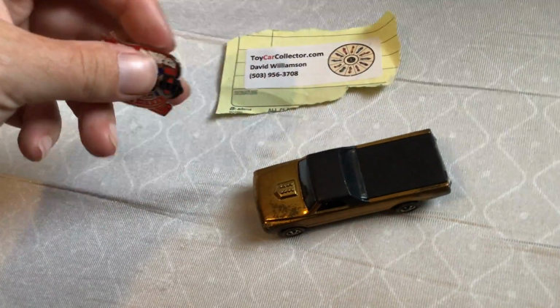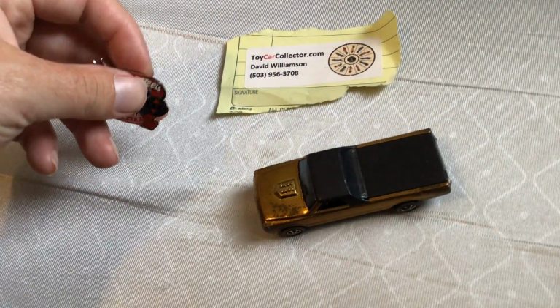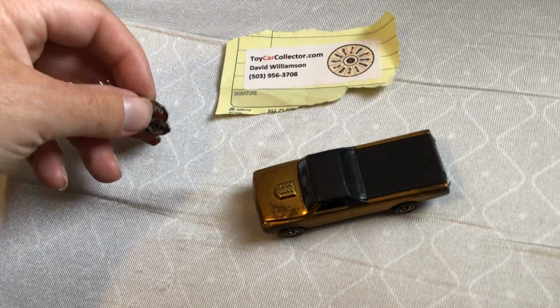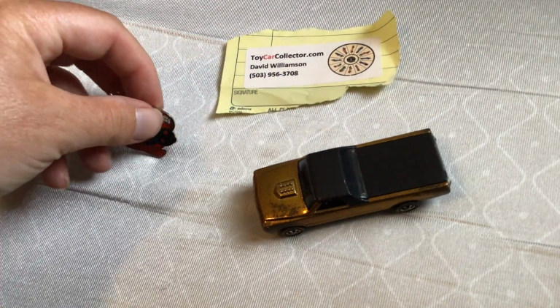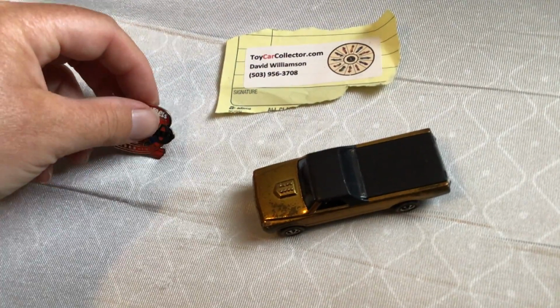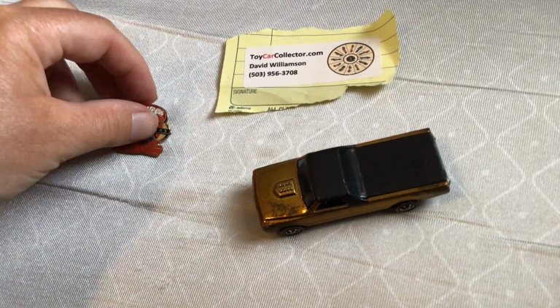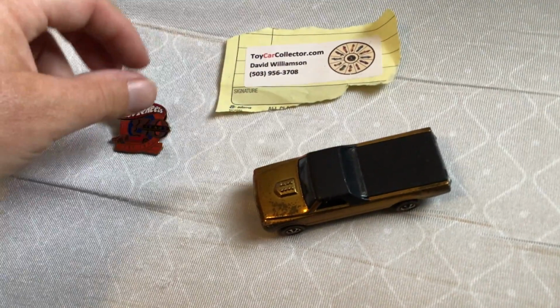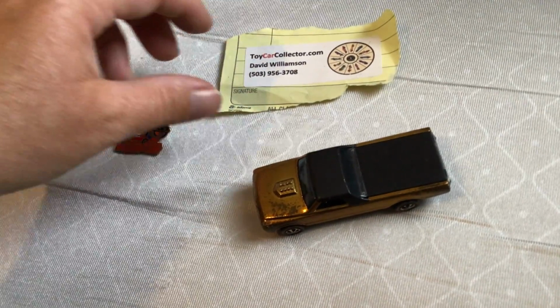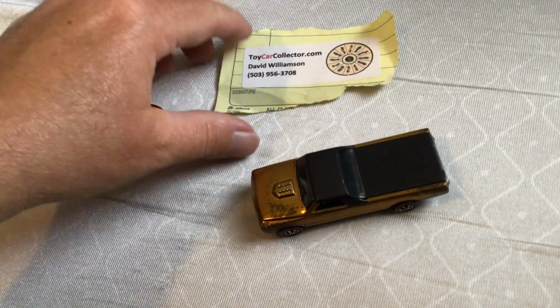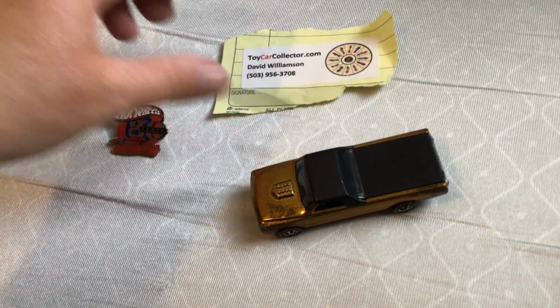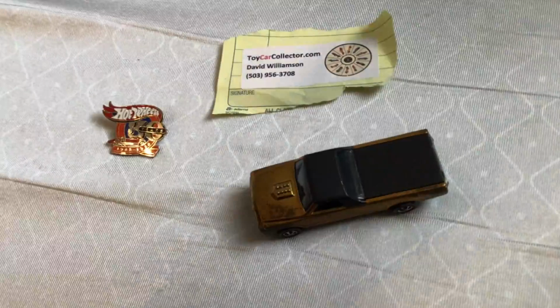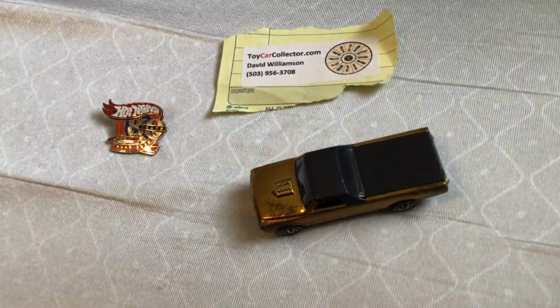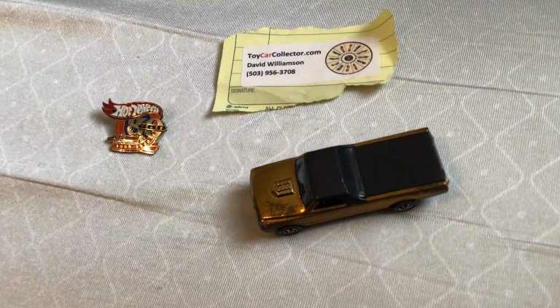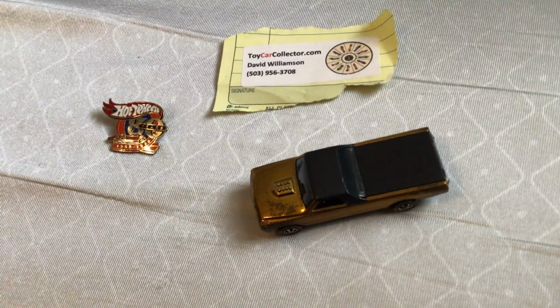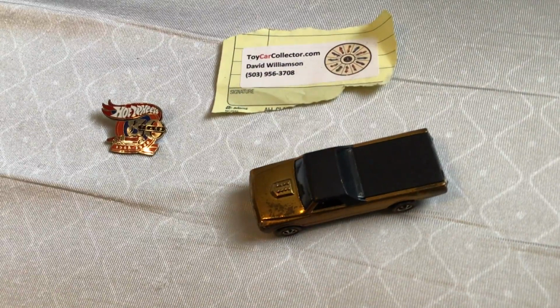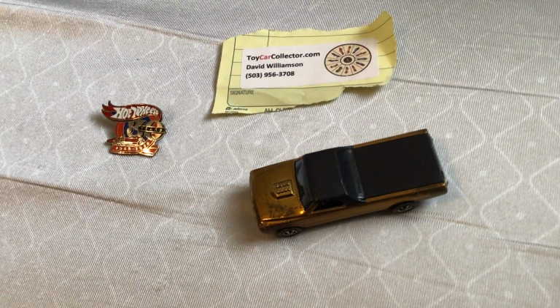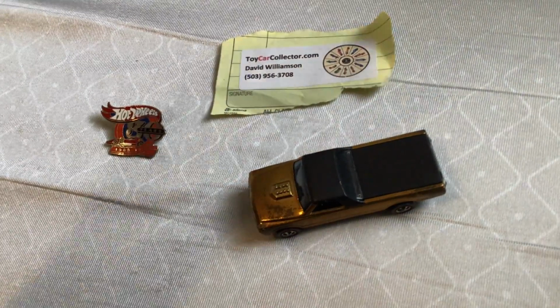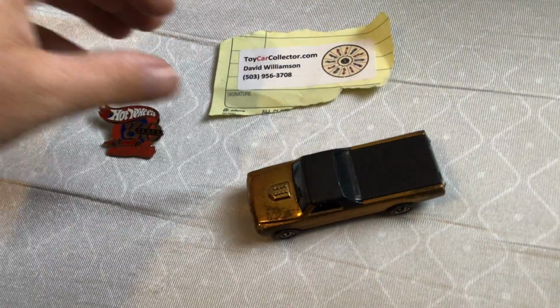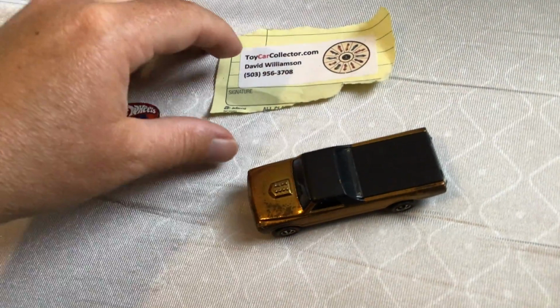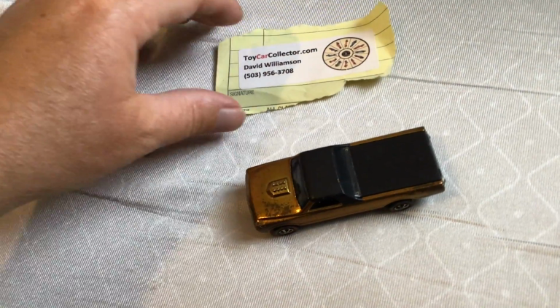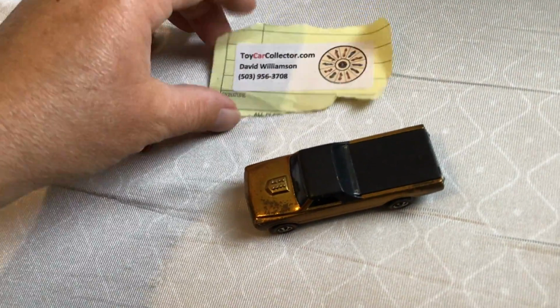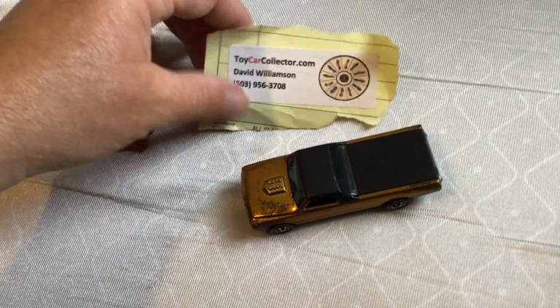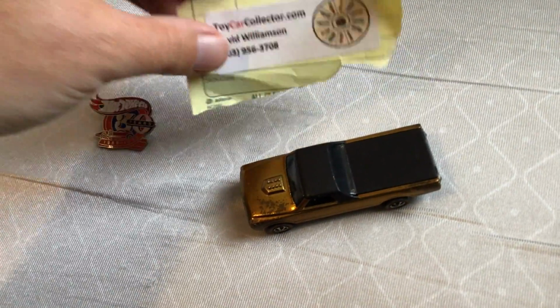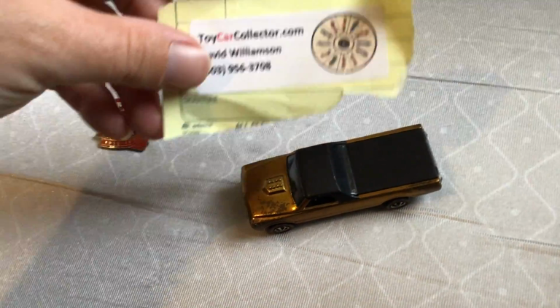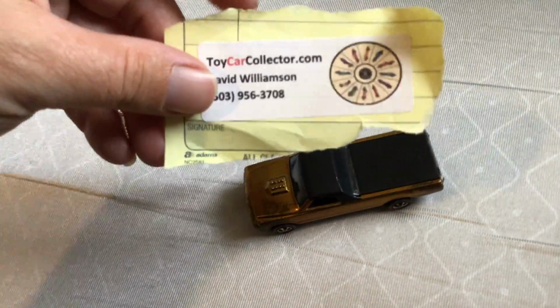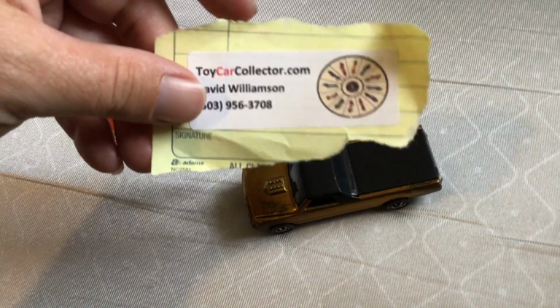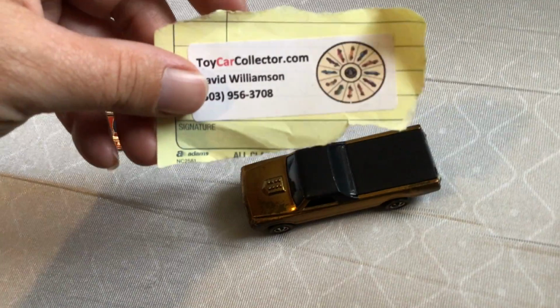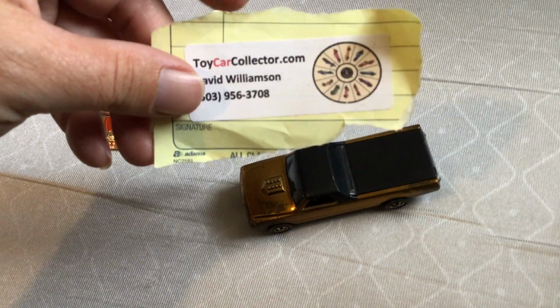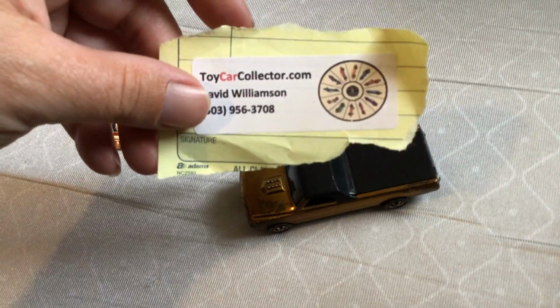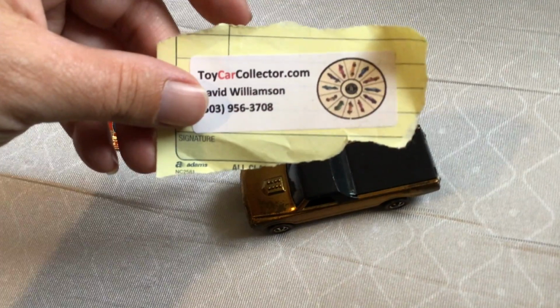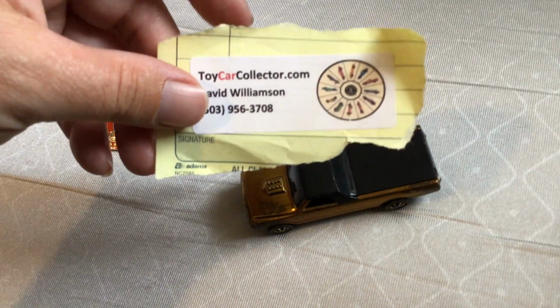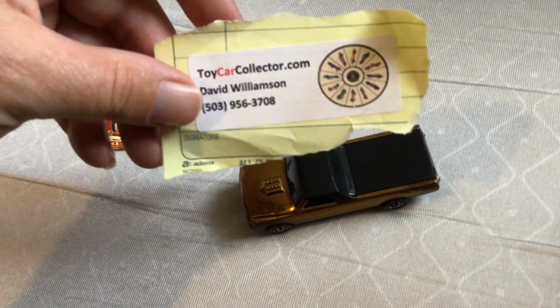Thank you, David. I appreciate it, thanks for the gift. Did I say it right? Sorry. Yeah, I recommend David at toycardcollectives.com.